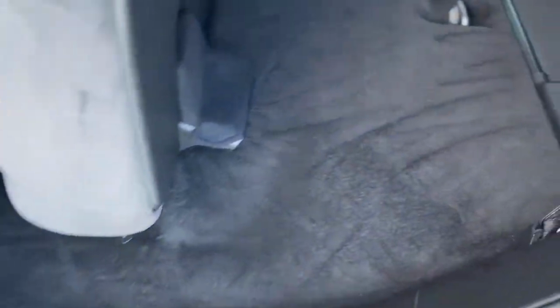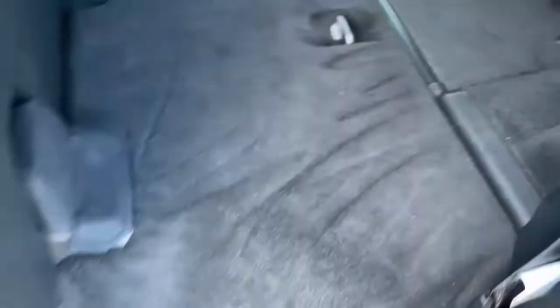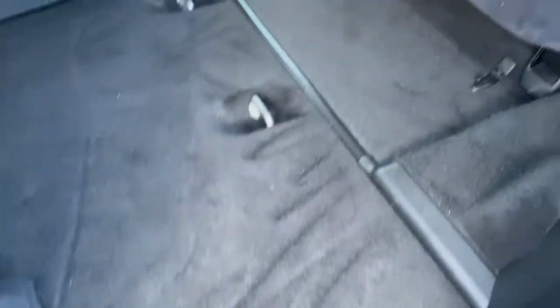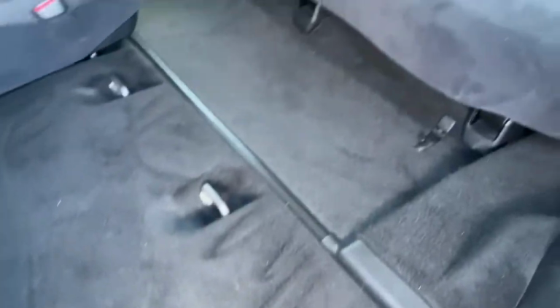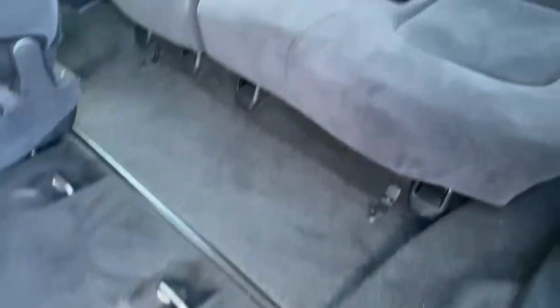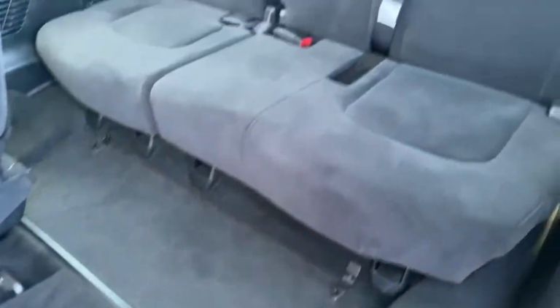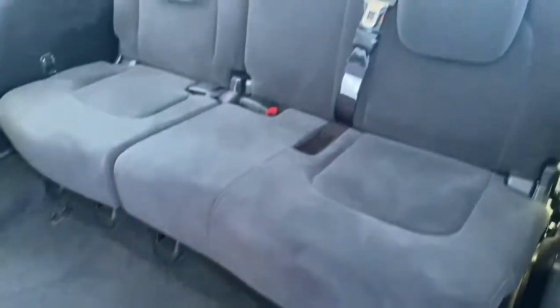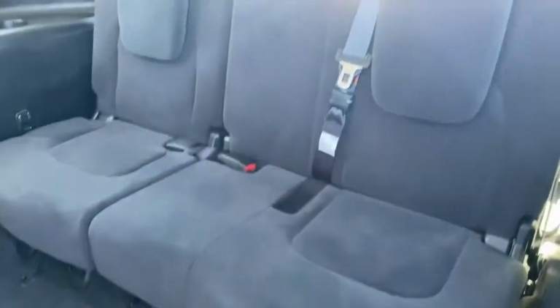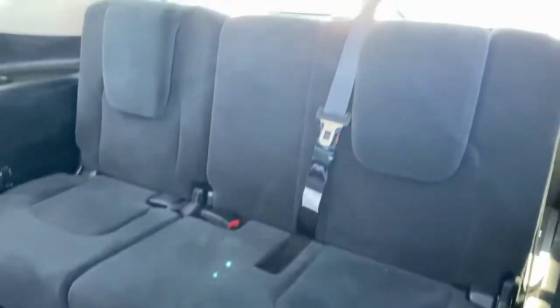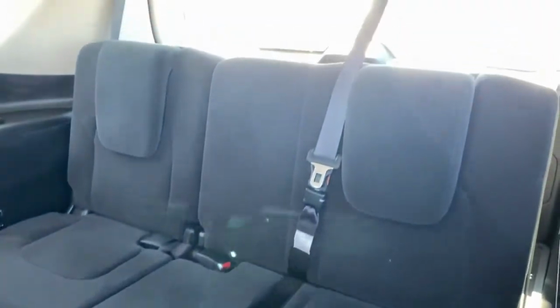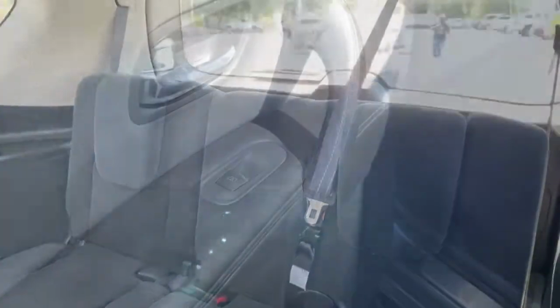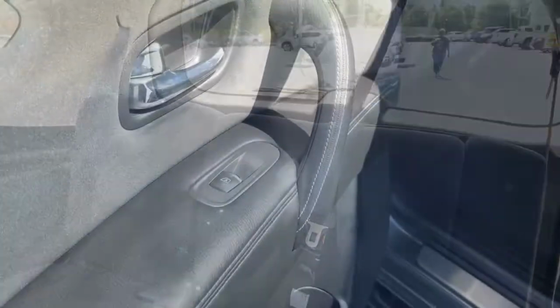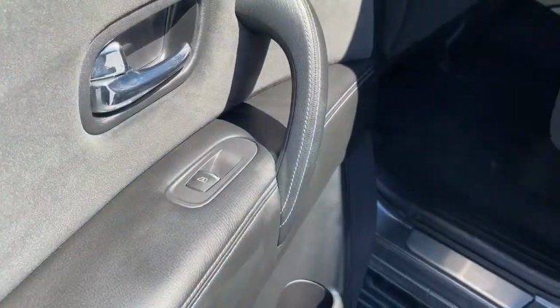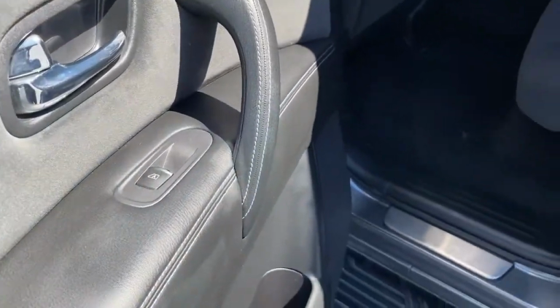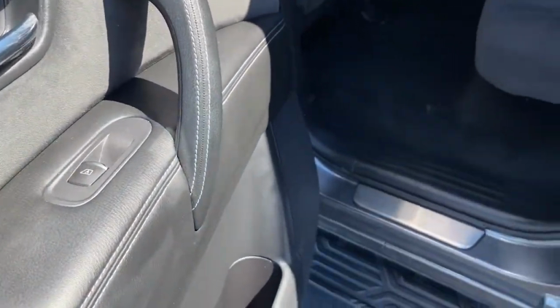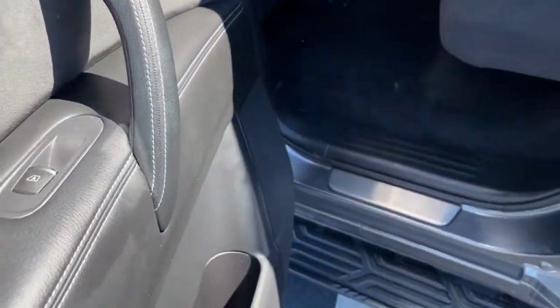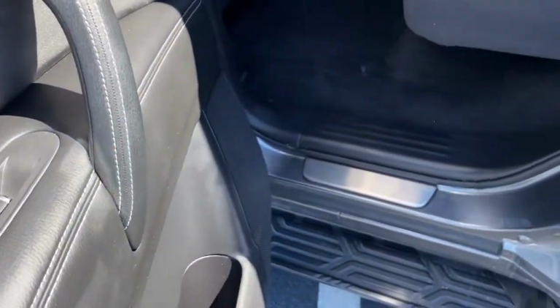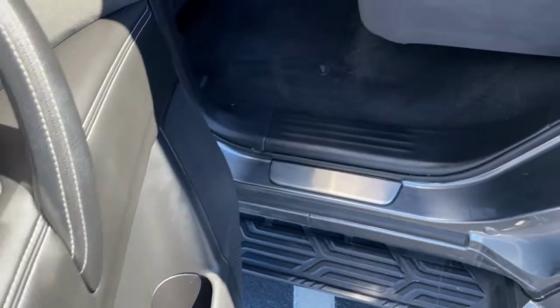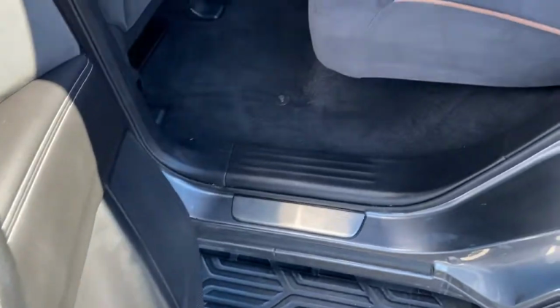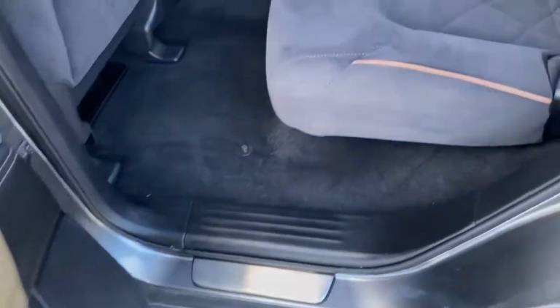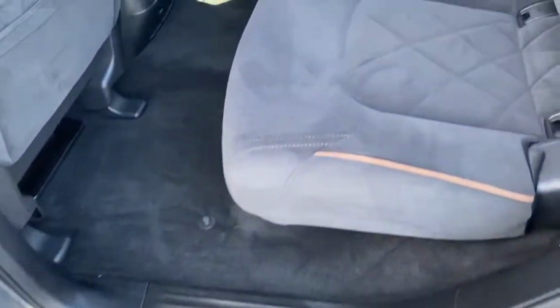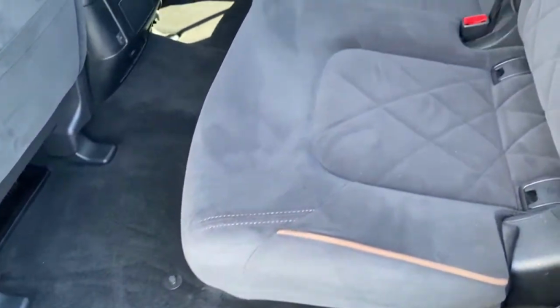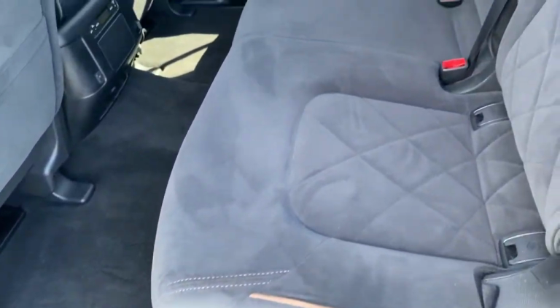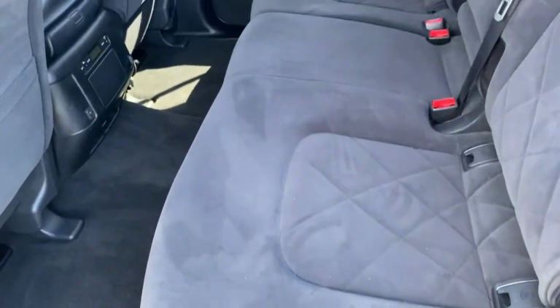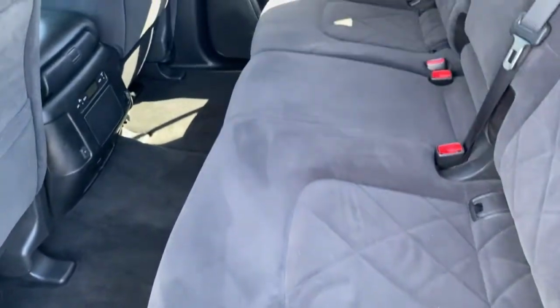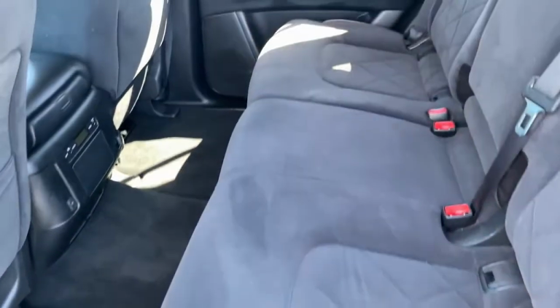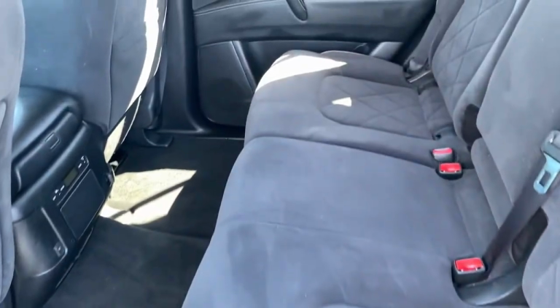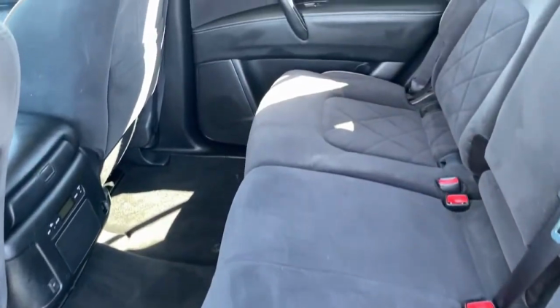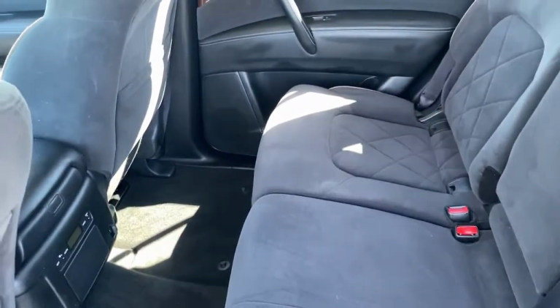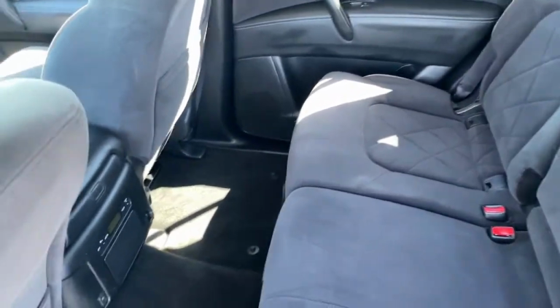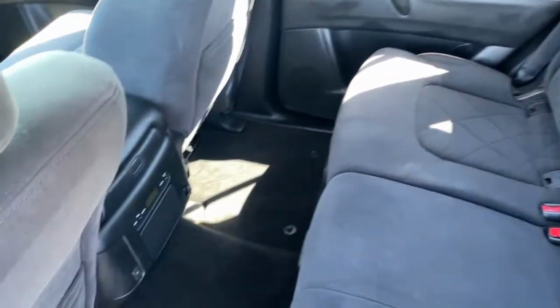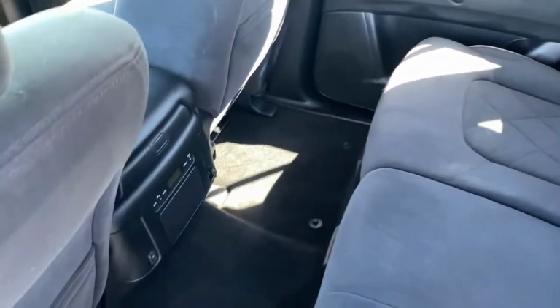Feel prepared for whatever the road has in store in this bold and beautiful Armada. Treat yourself to a test drive today. Our staff will toss you the keys and give you an outstanding customer experience.